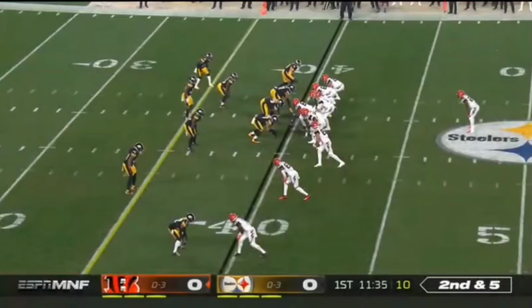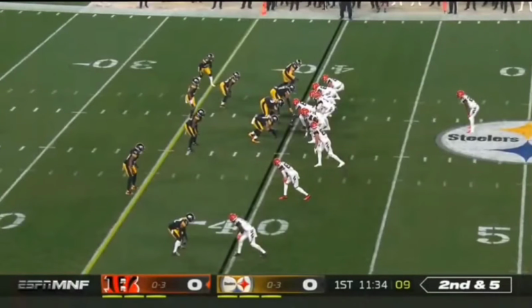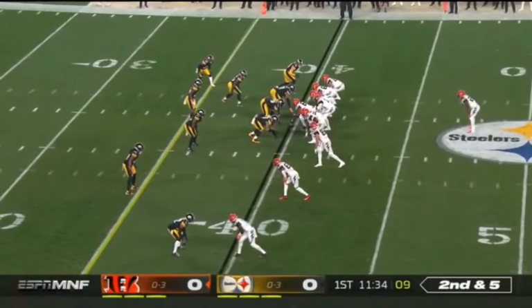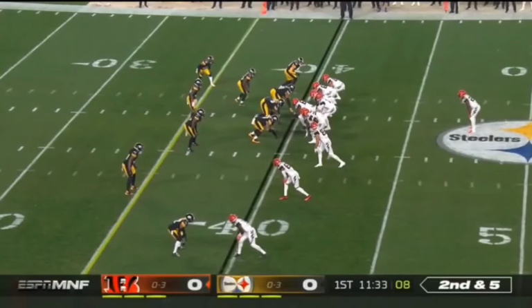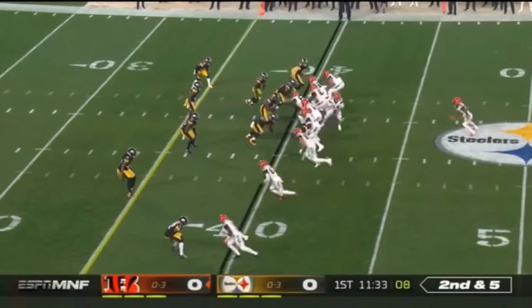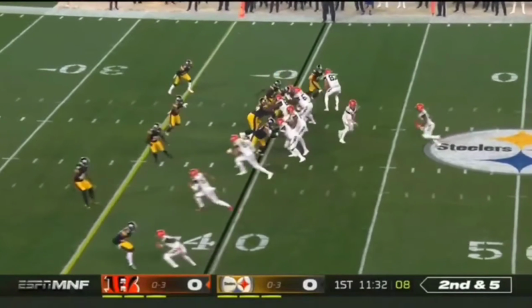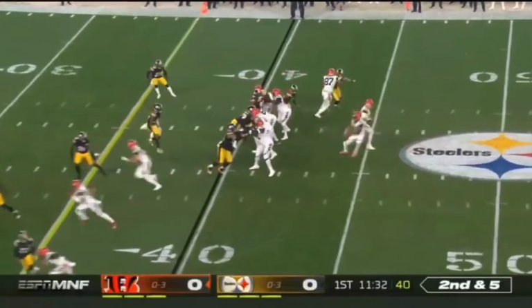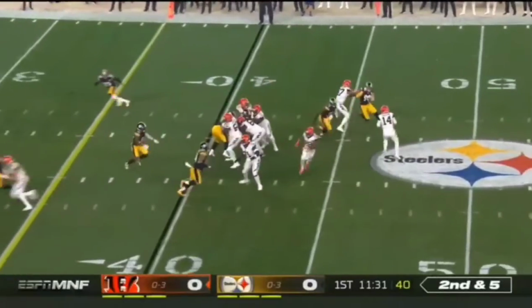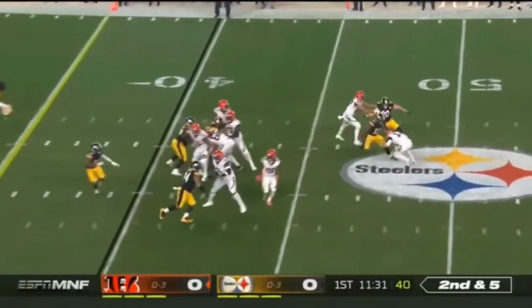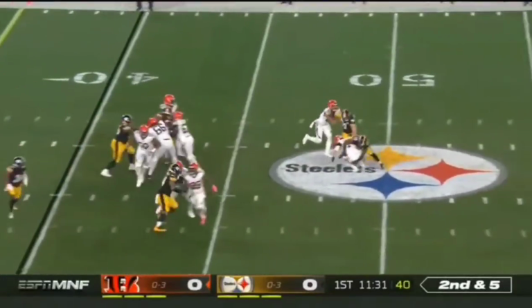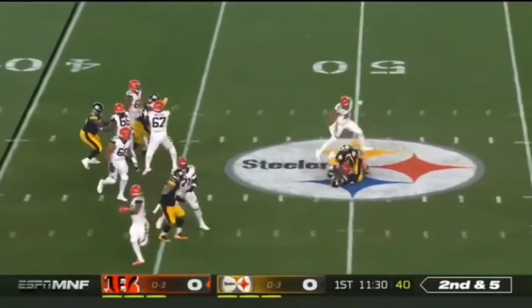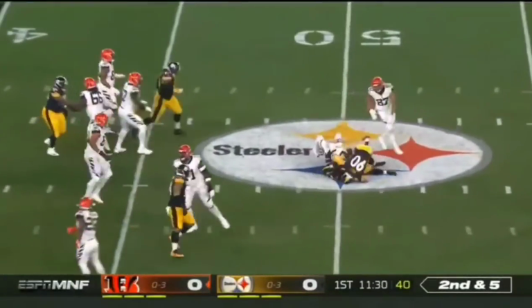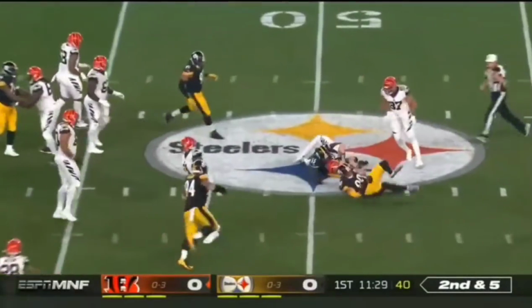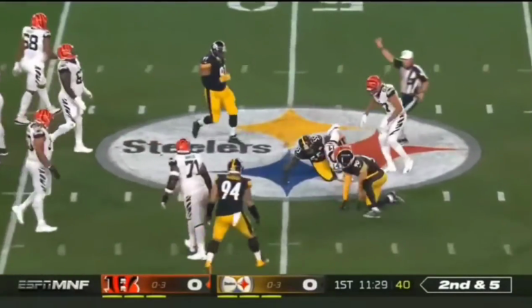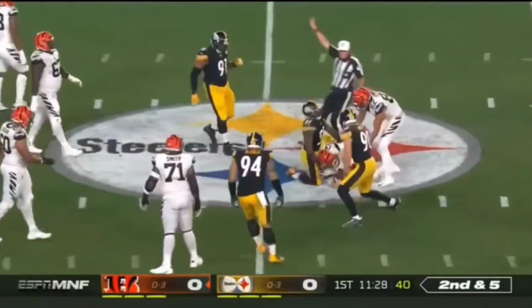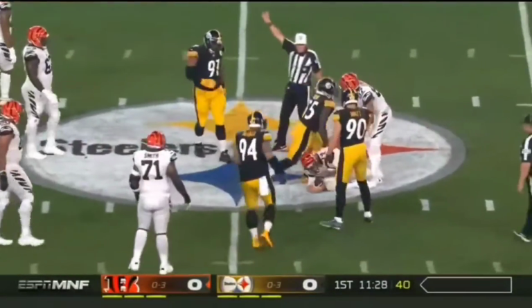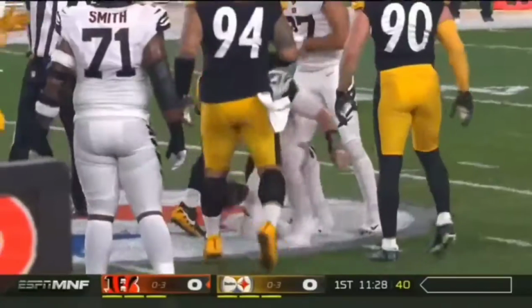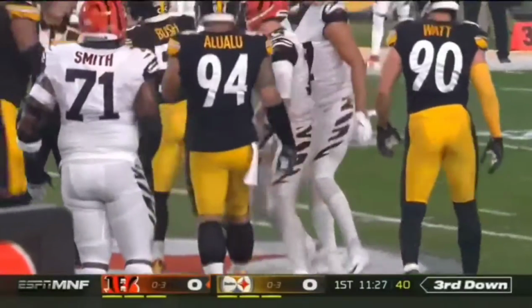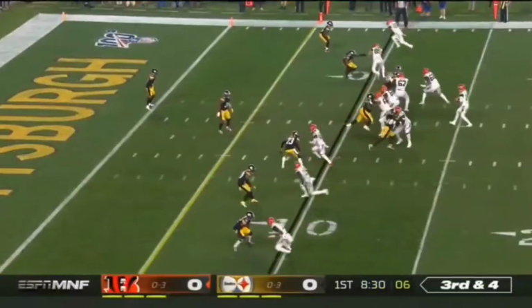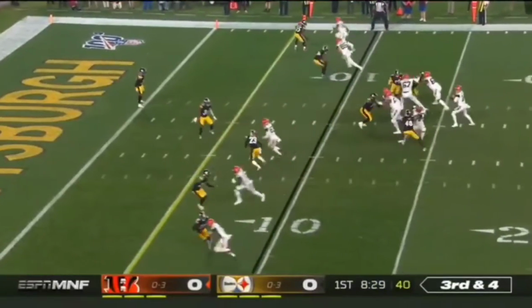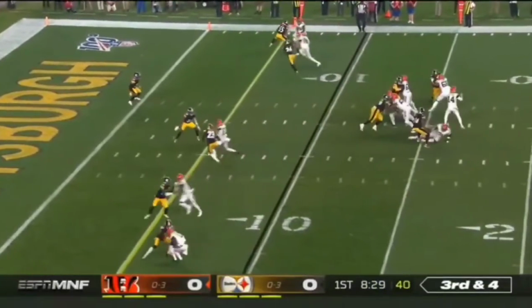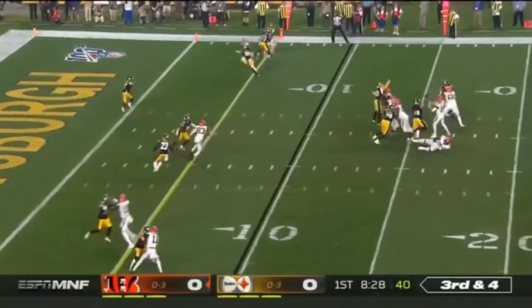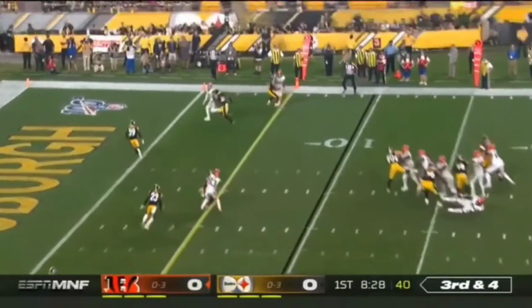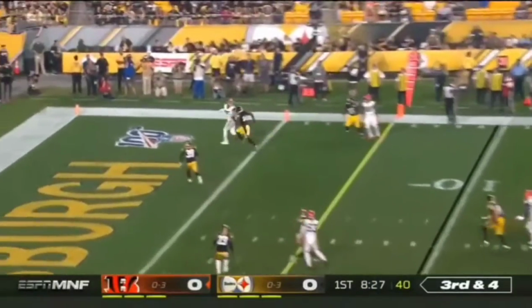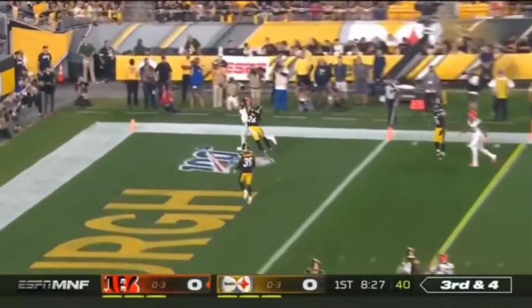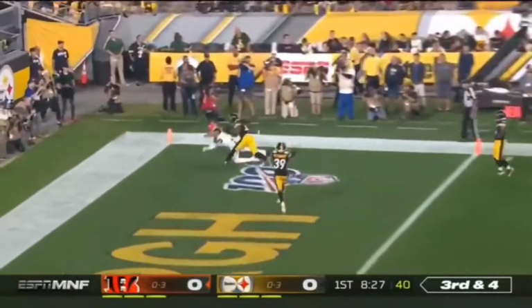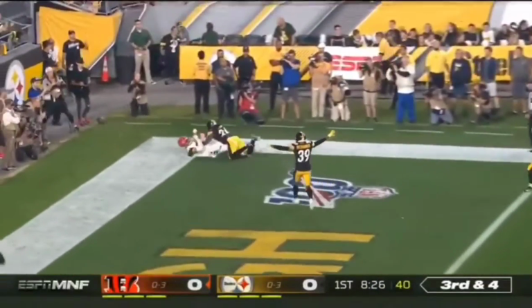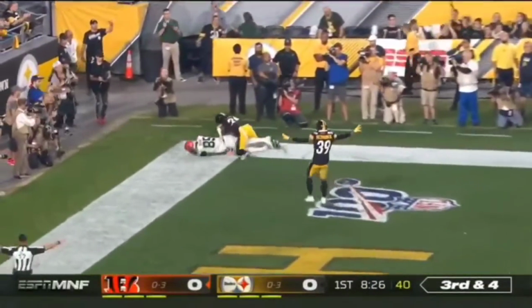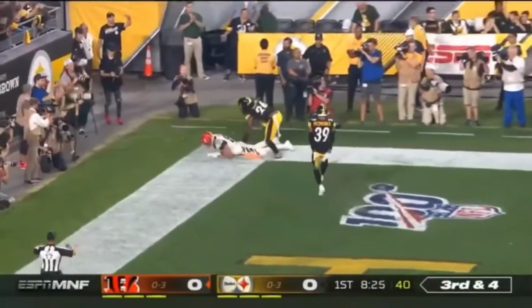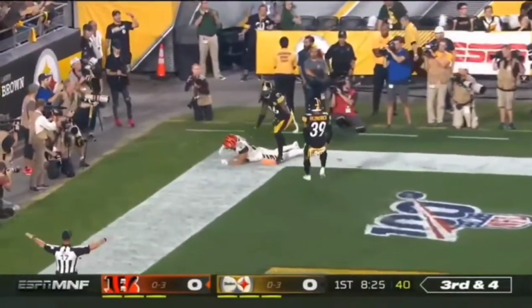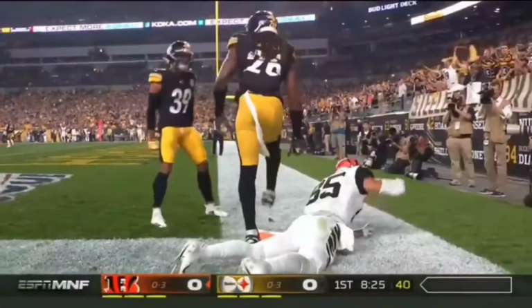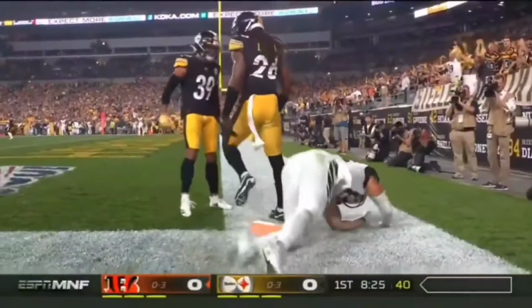Against the run, 31st against the pass so far this season. Play action, and here they come. Coming in is Devin Bush. So after the fumble, what do the Bengals come up with? Off the fingers of Eifer.